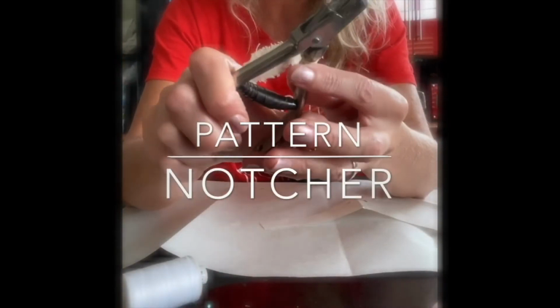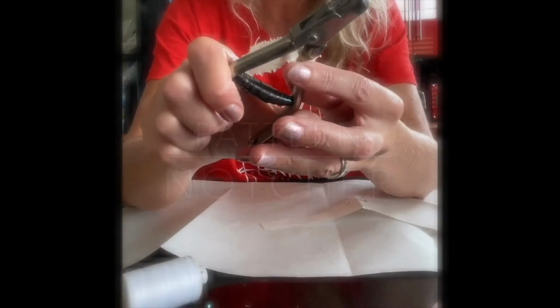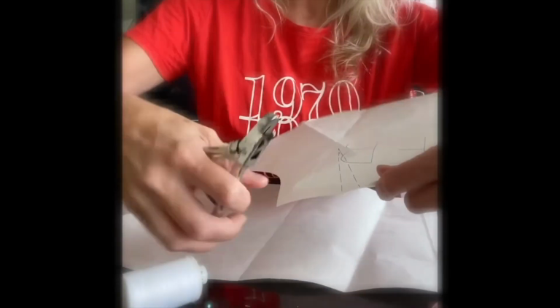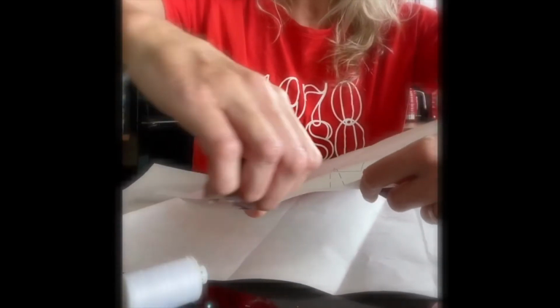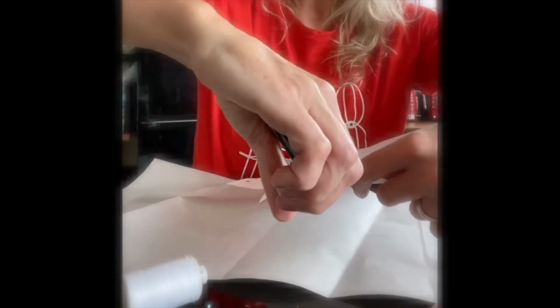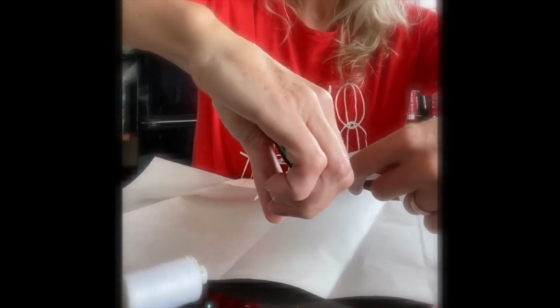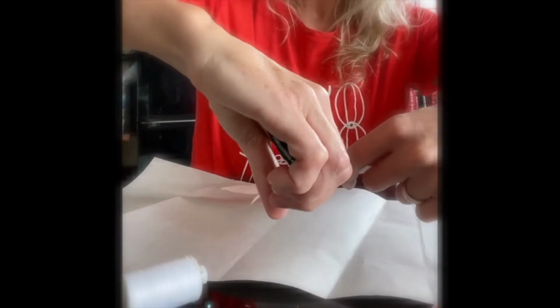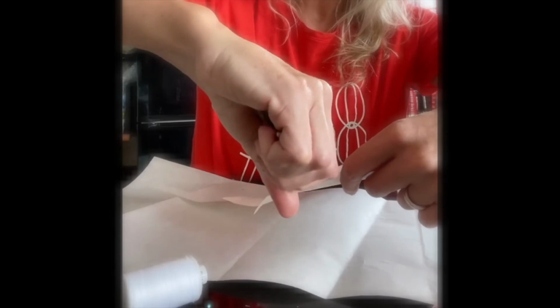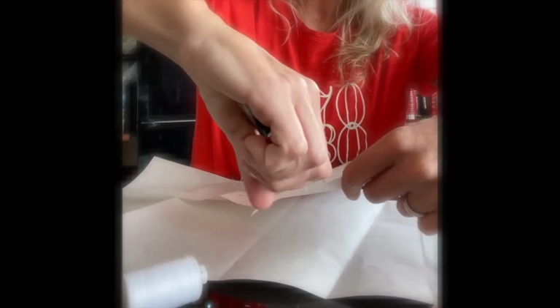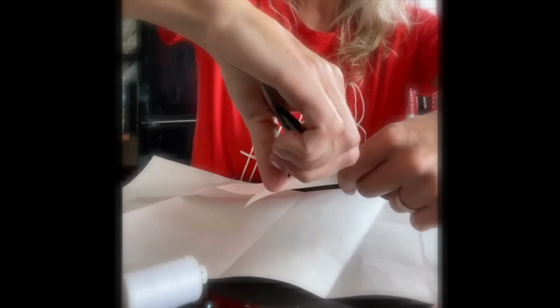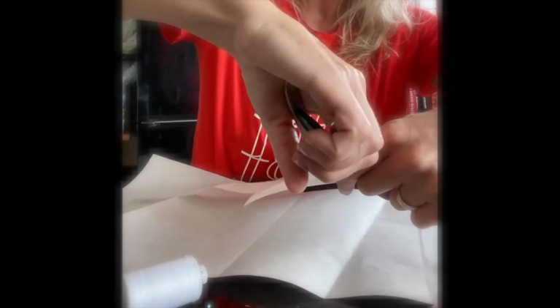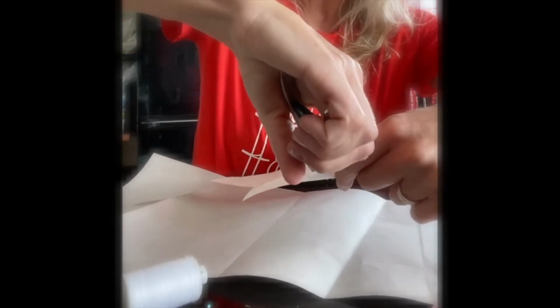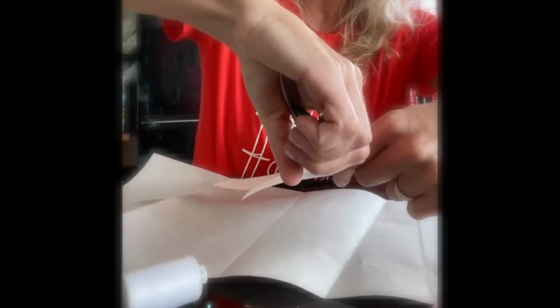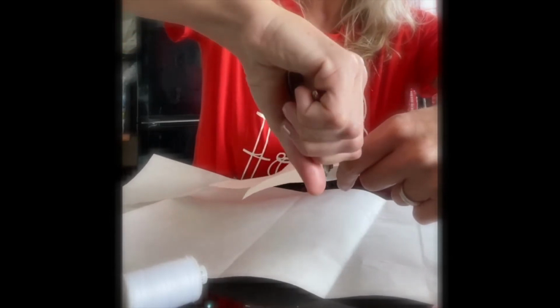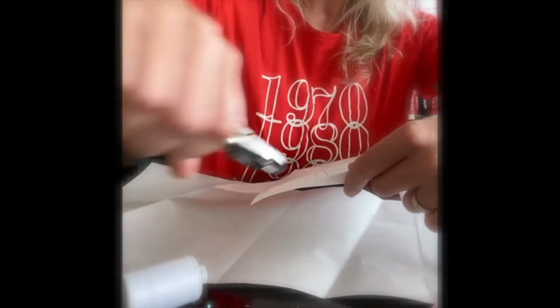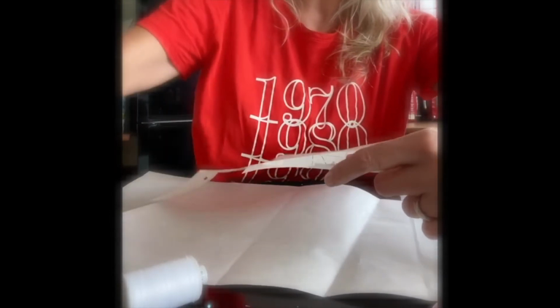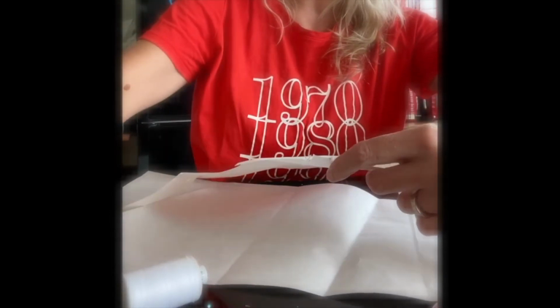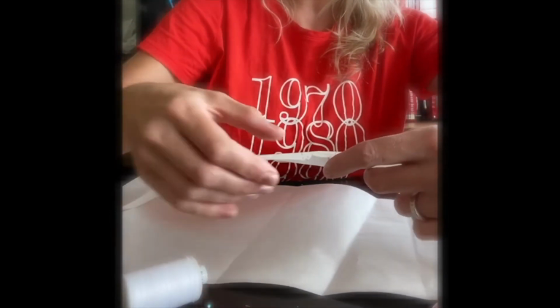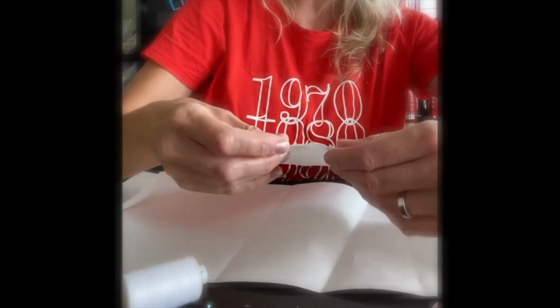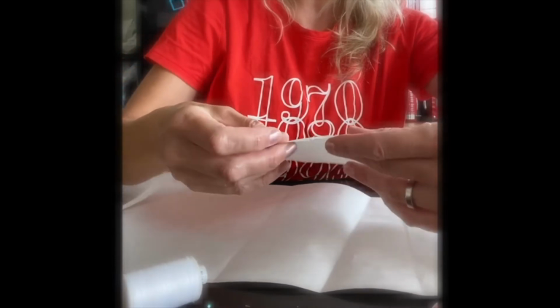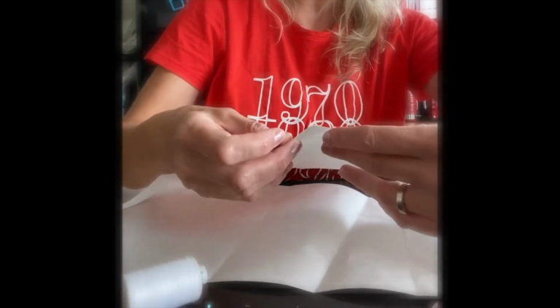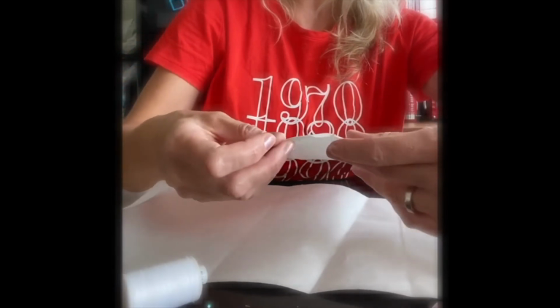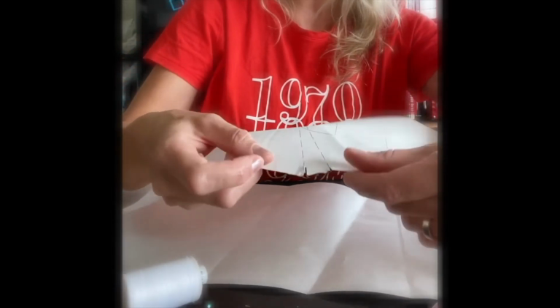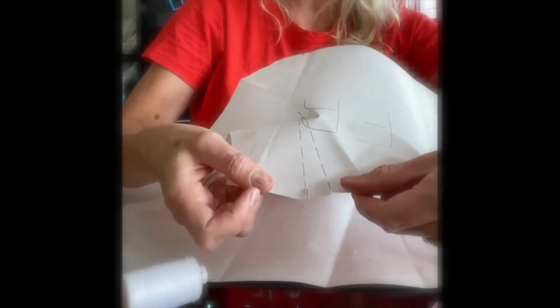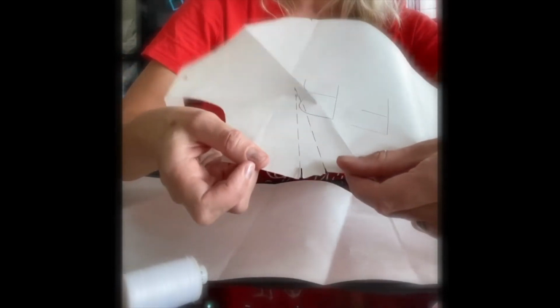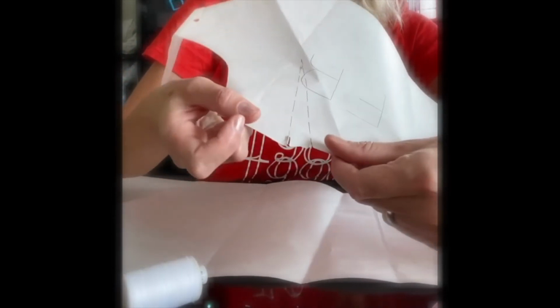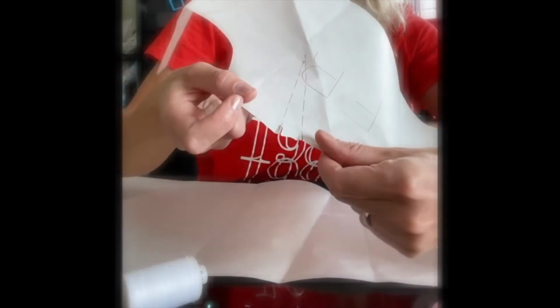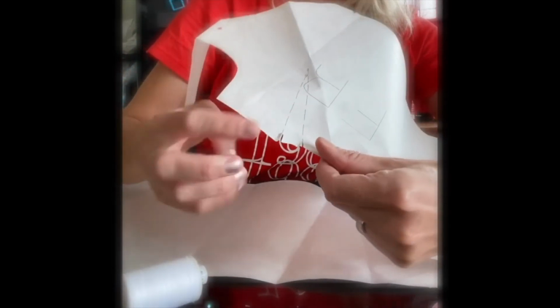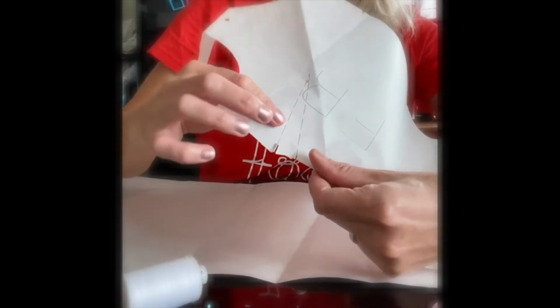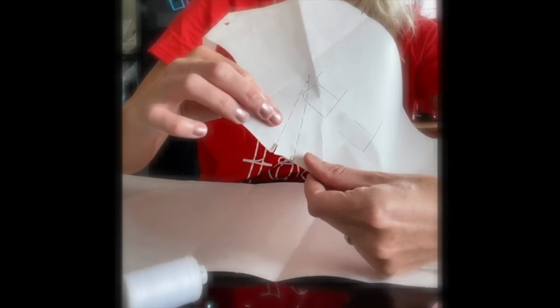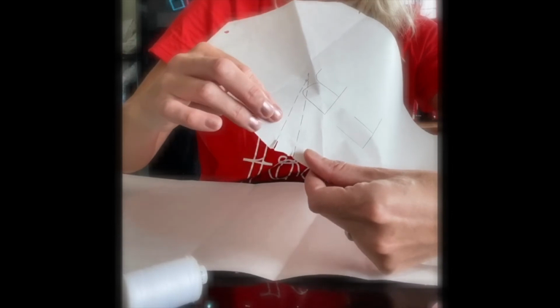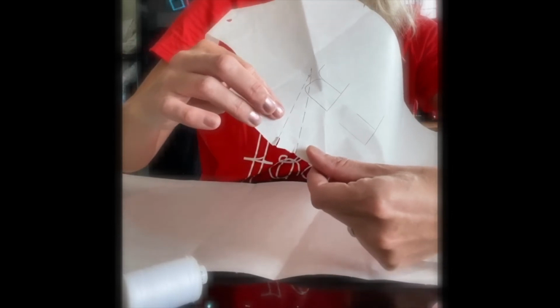This is a pattern notcher. So I might want to notch each end of this dart and then I'll know where to sew it if it was in real fabric. You can just see it's taken out a little section now.